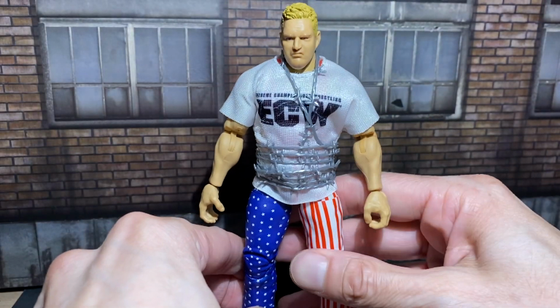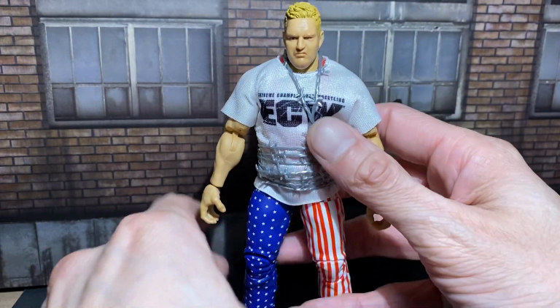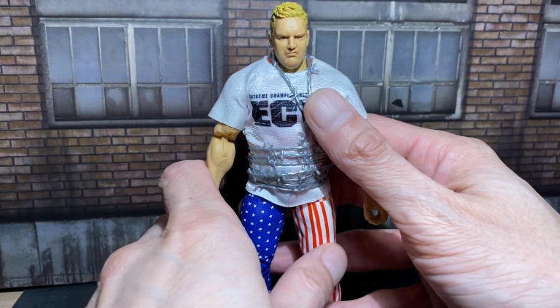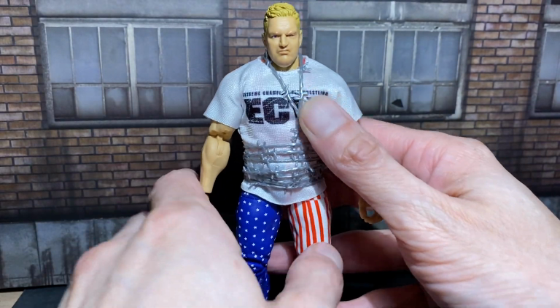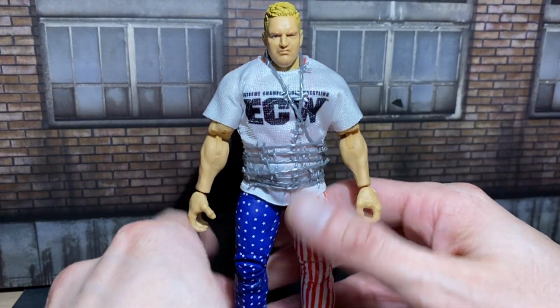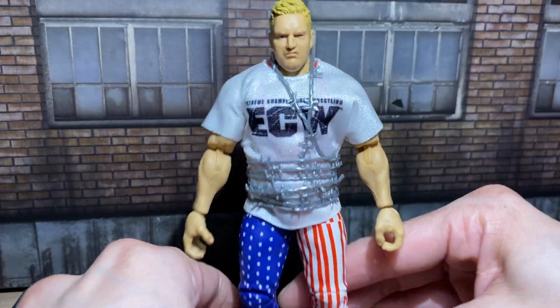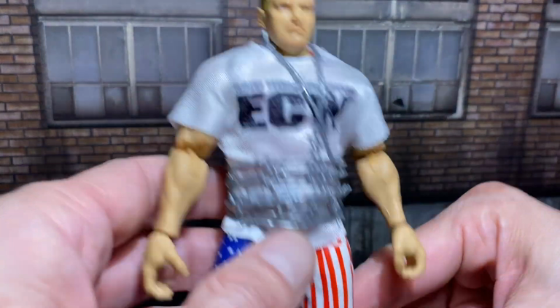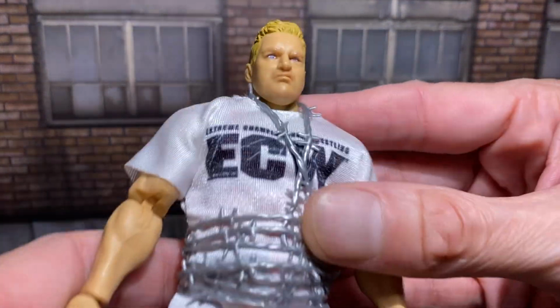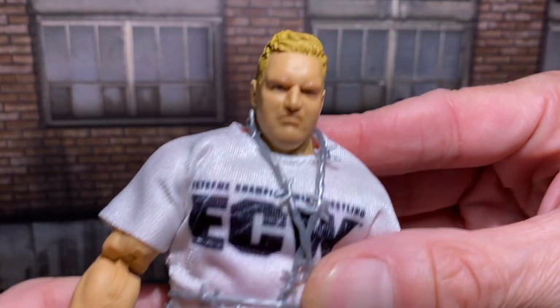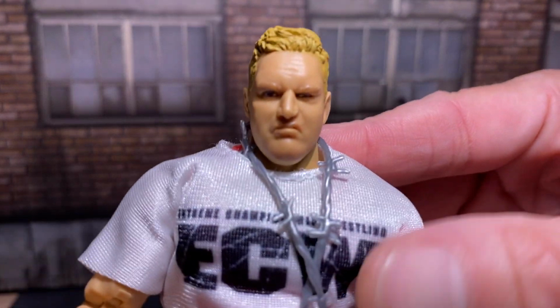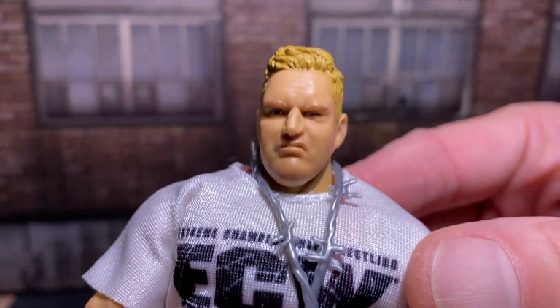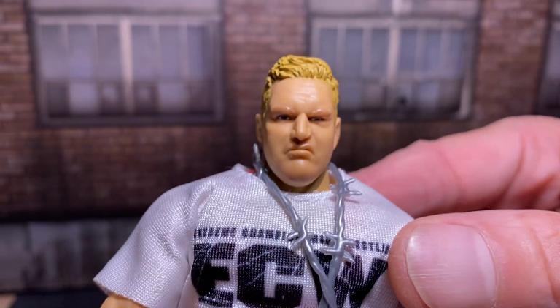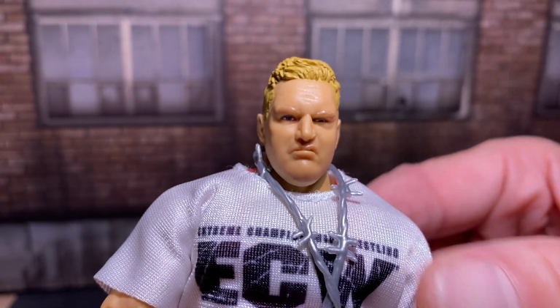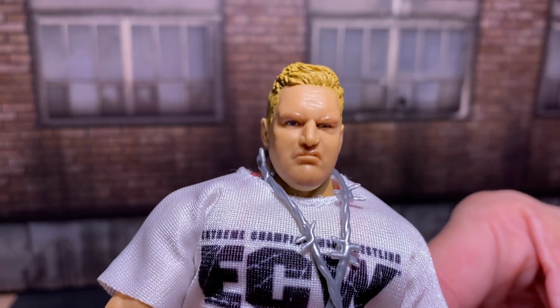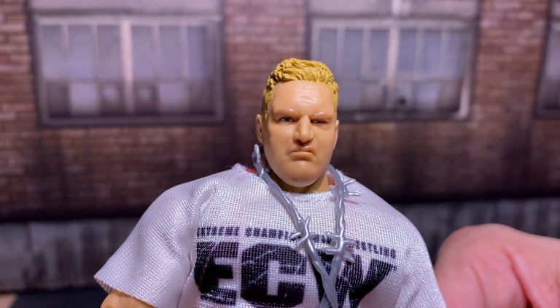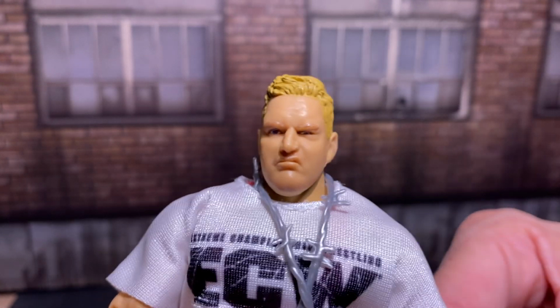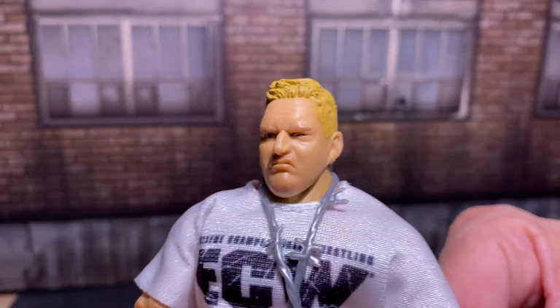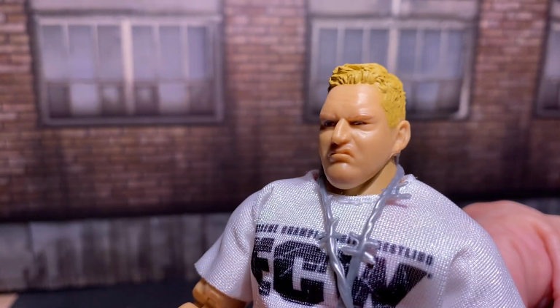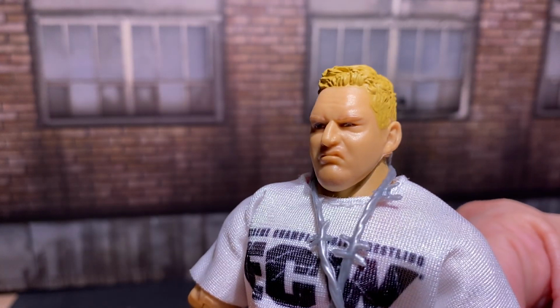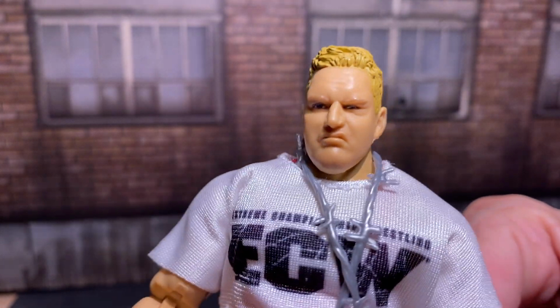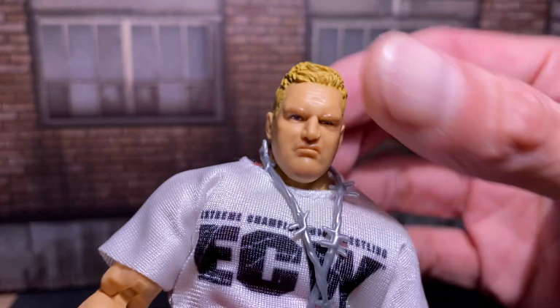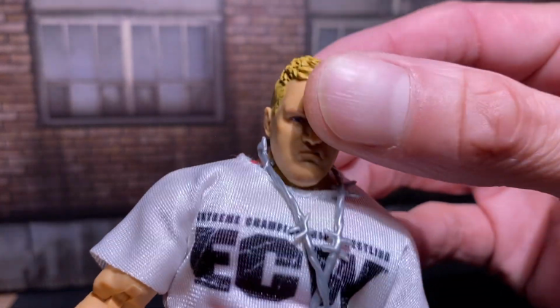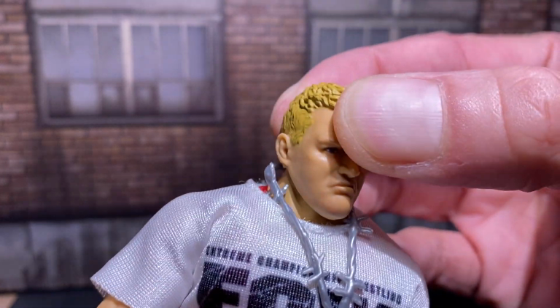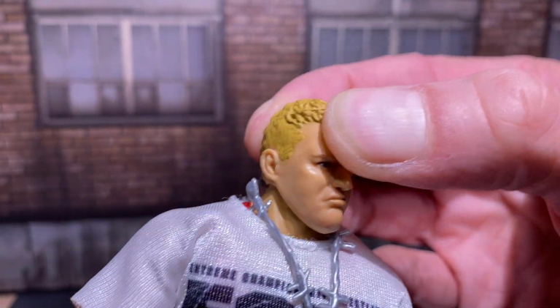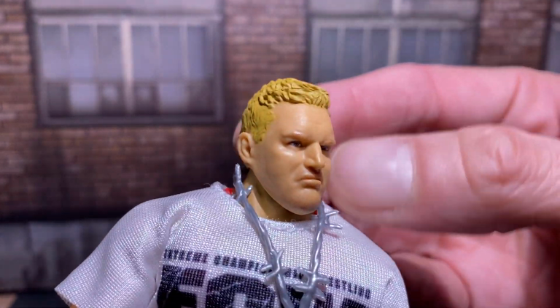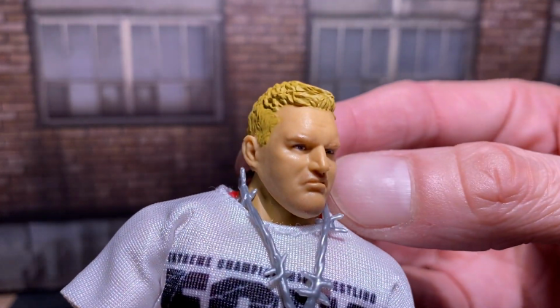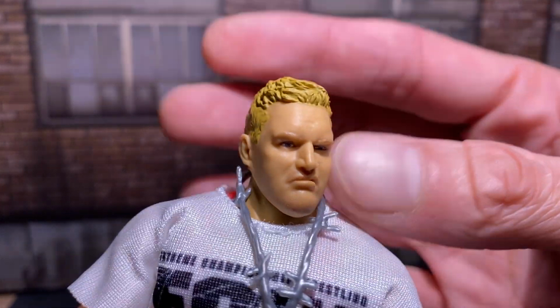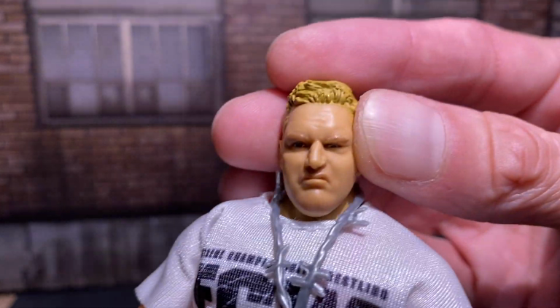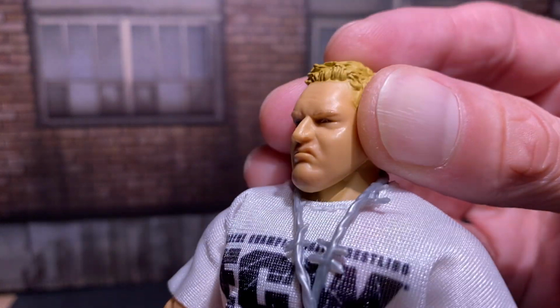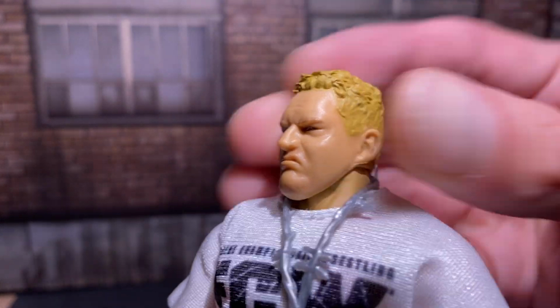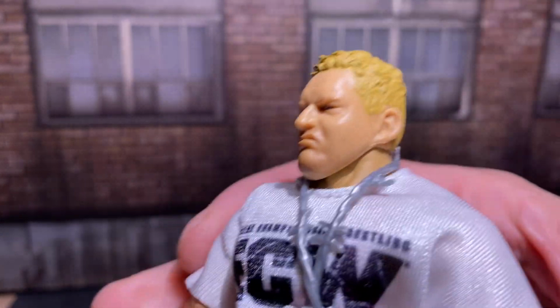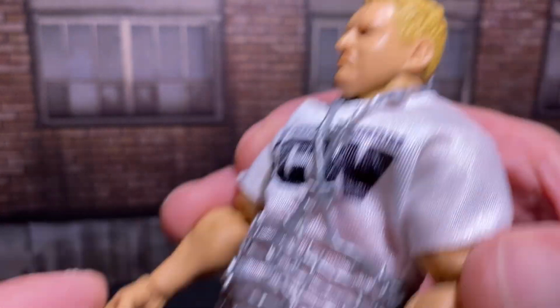But this figure looks great. He looks great. Great likeness. Let's take that in. Mean mug. Nice. Really nice job.